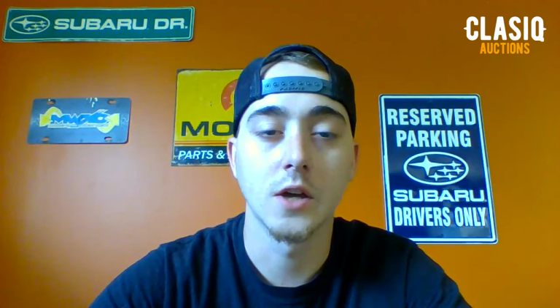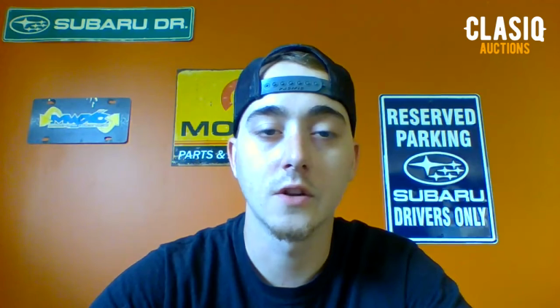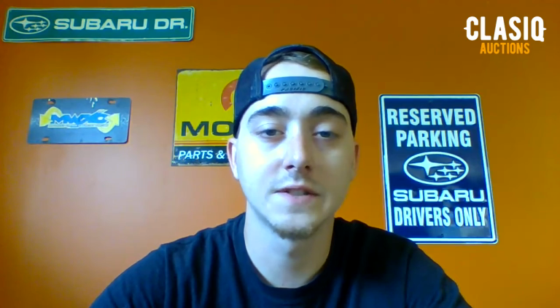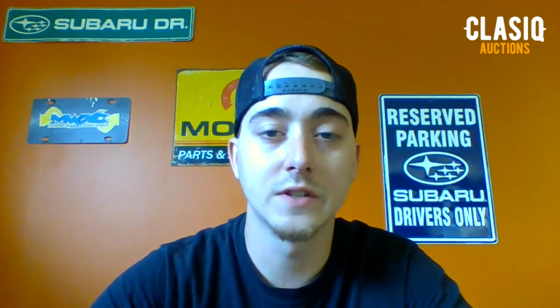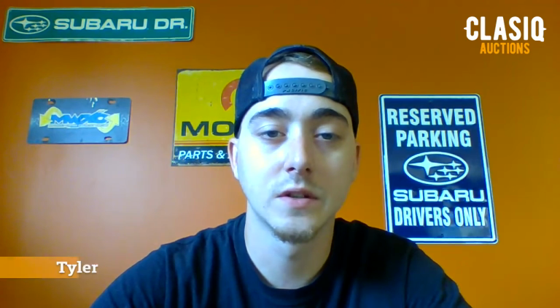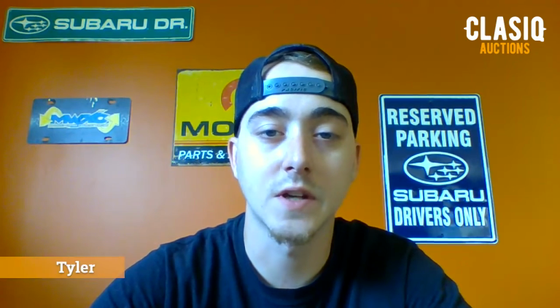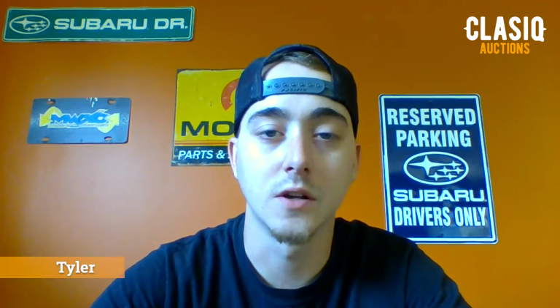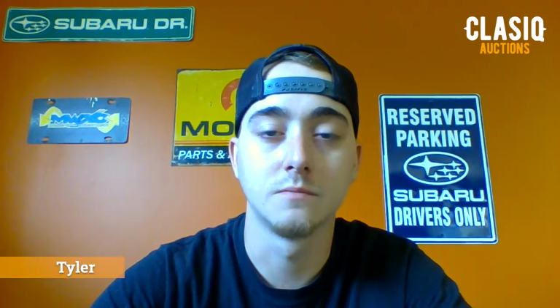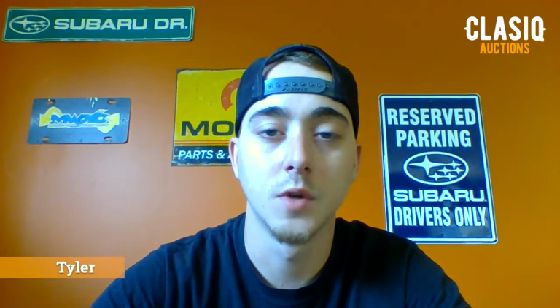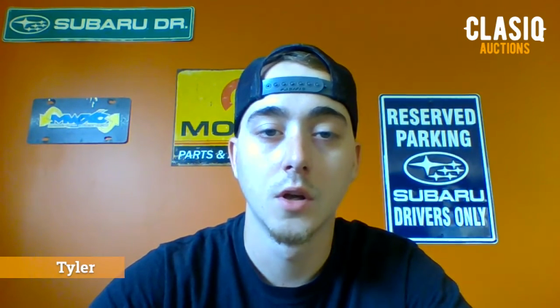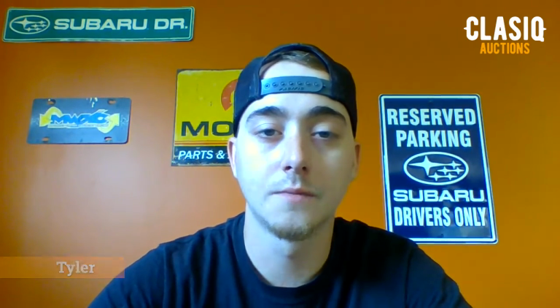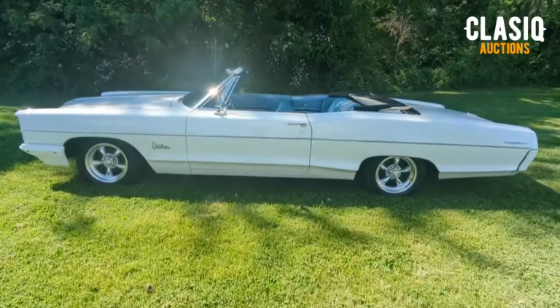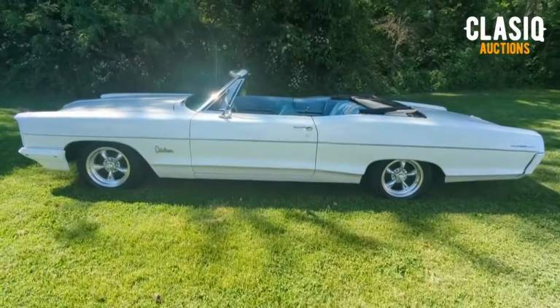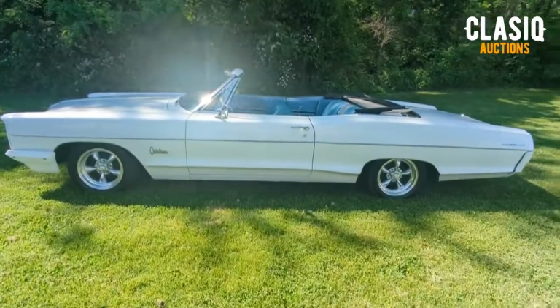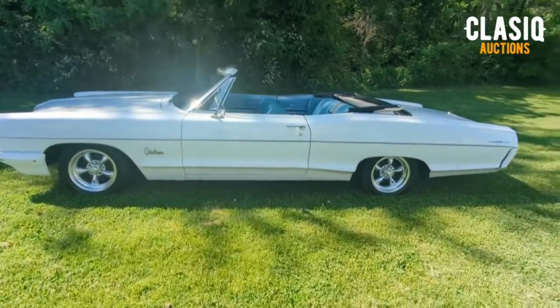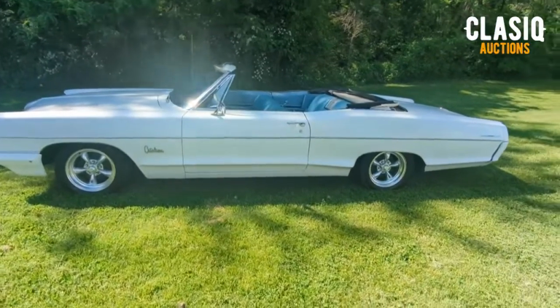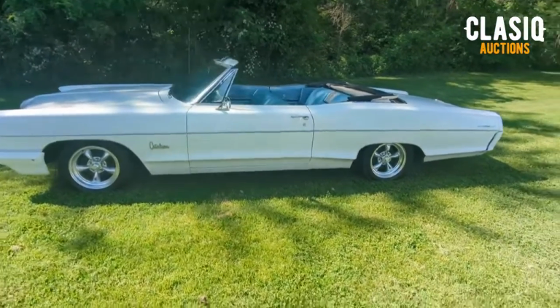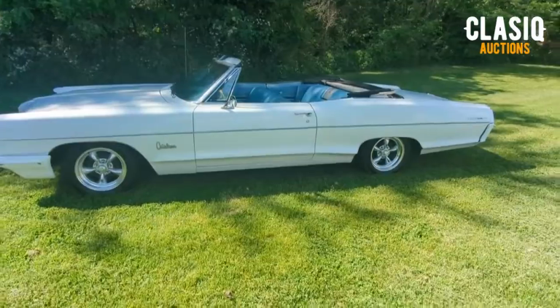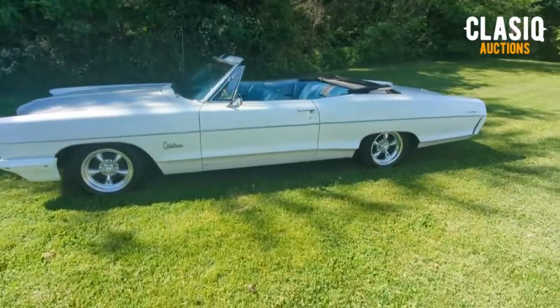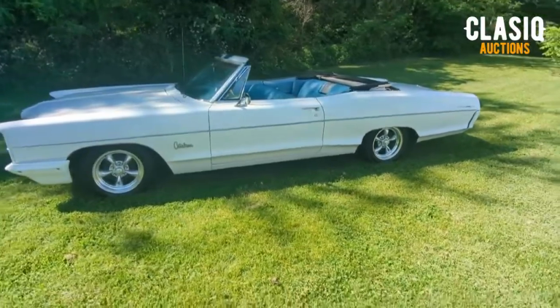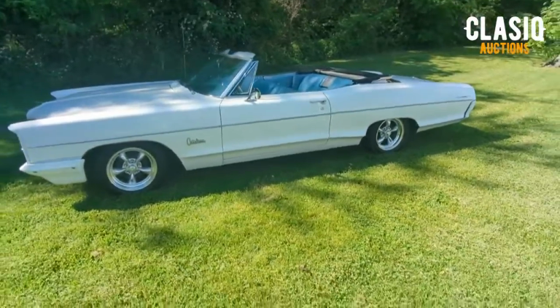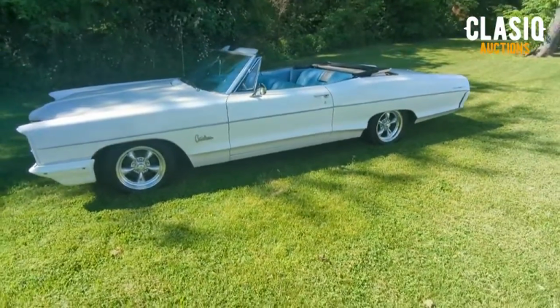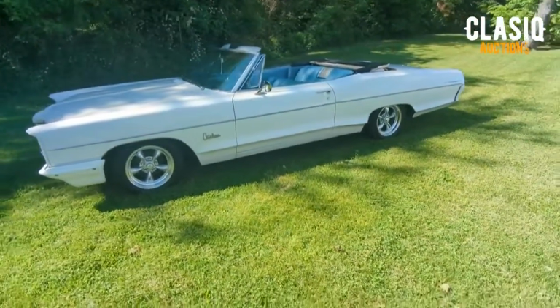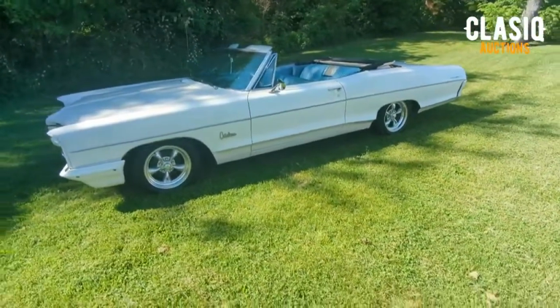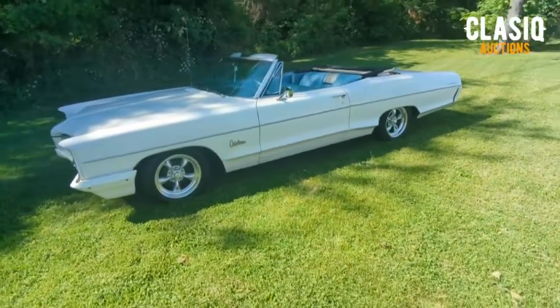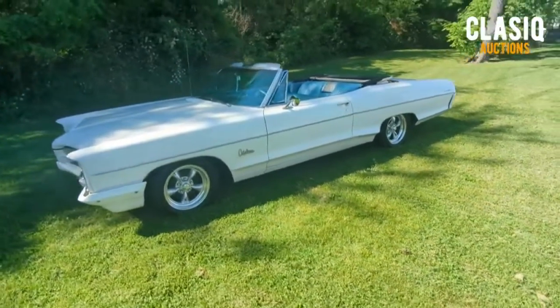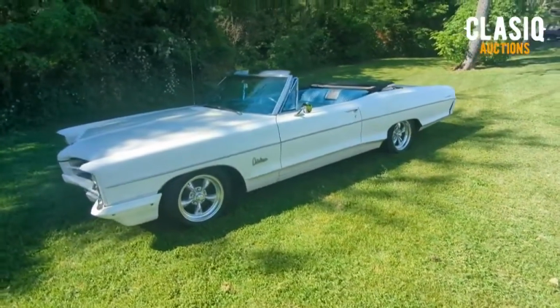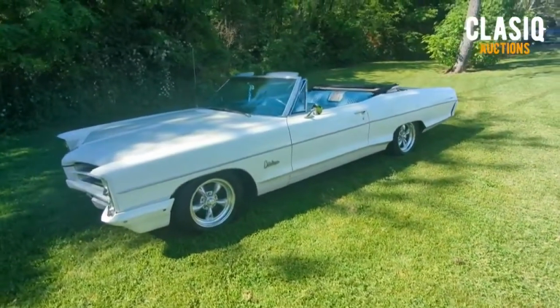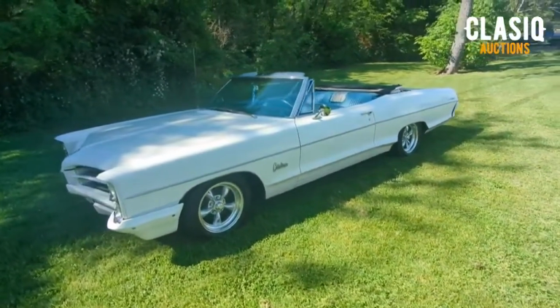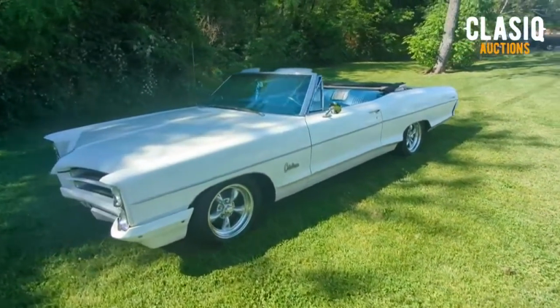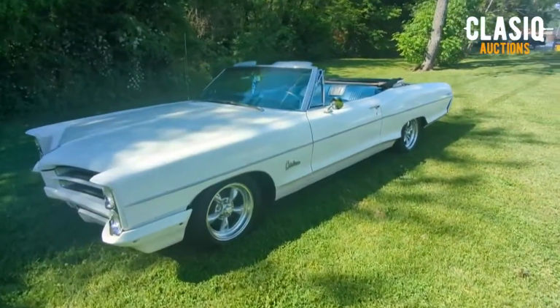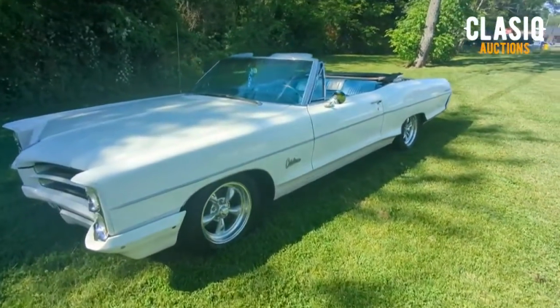Hey there classic fans, it's Tyler here. Up for auction on the website this week, we have a 1966 Pontiac Catalina convertible and it's located in Litchfield, Kentucky.